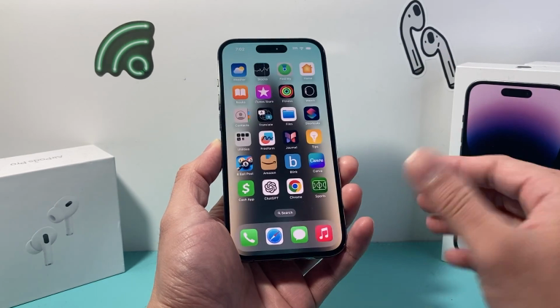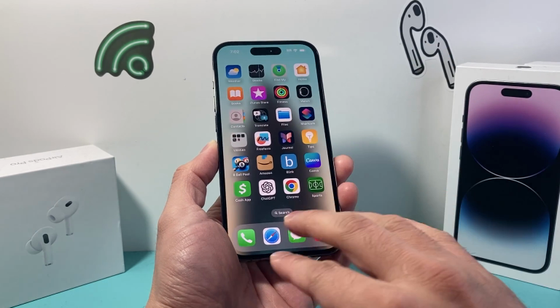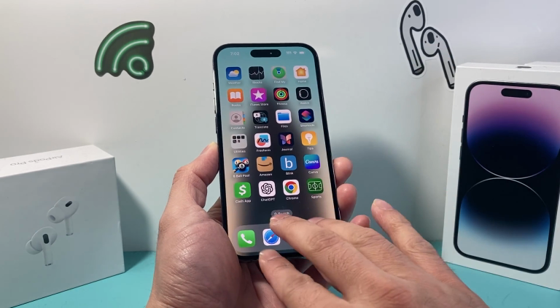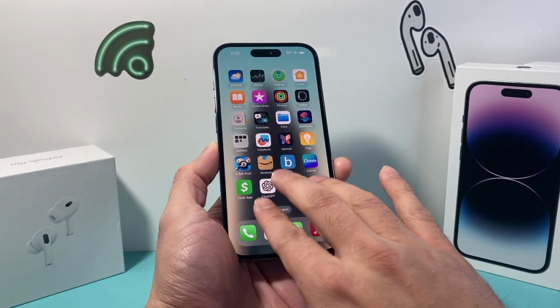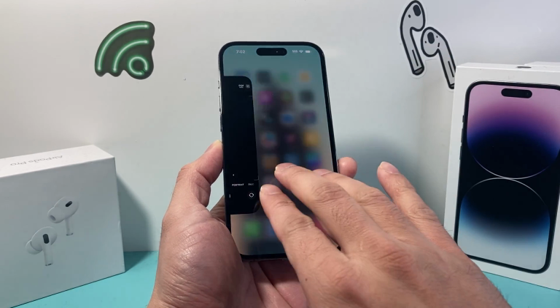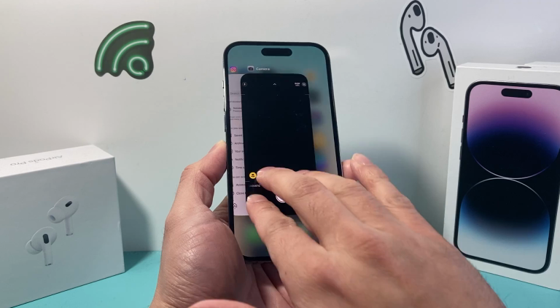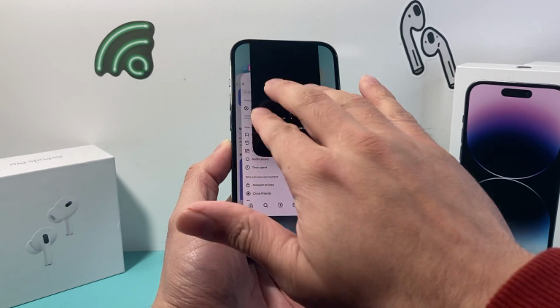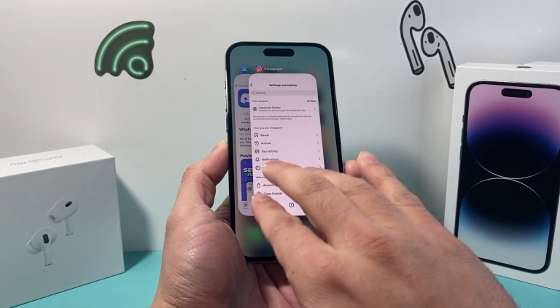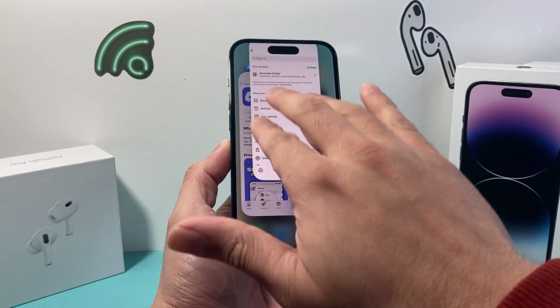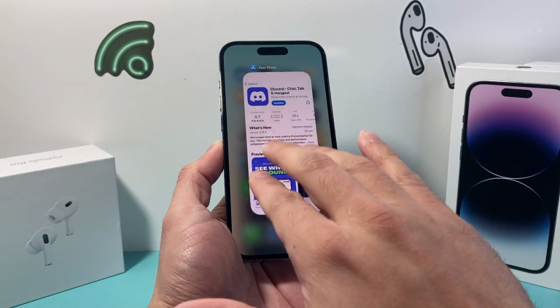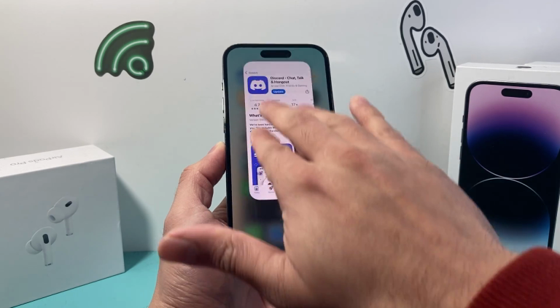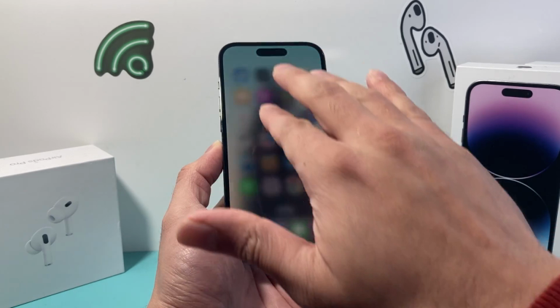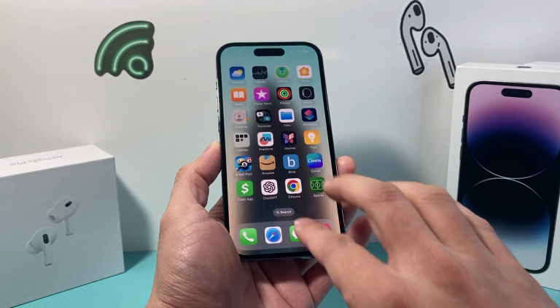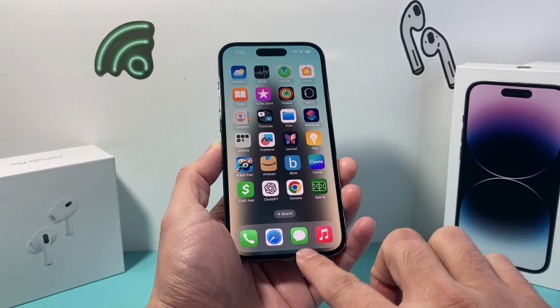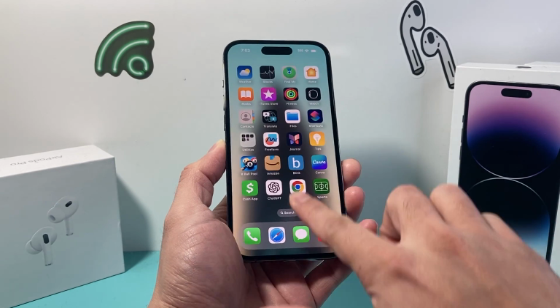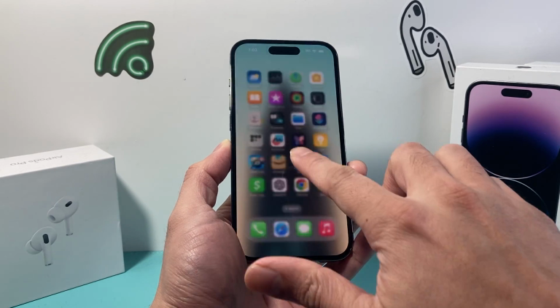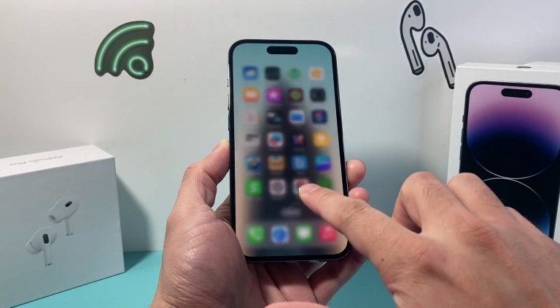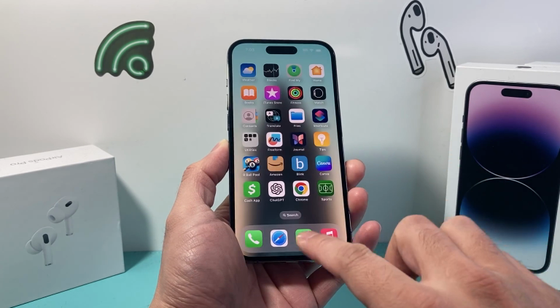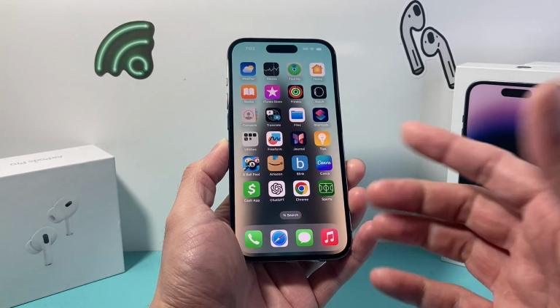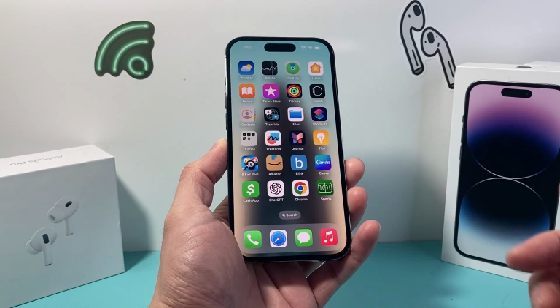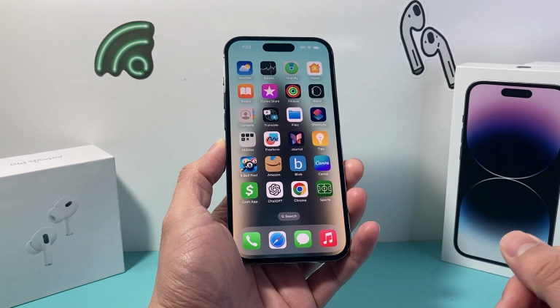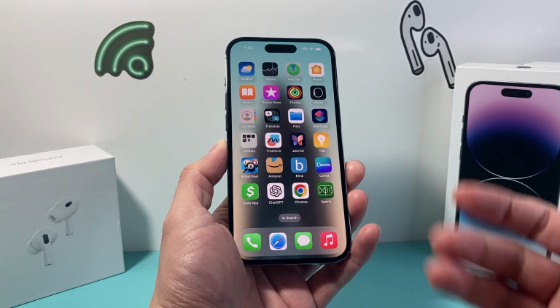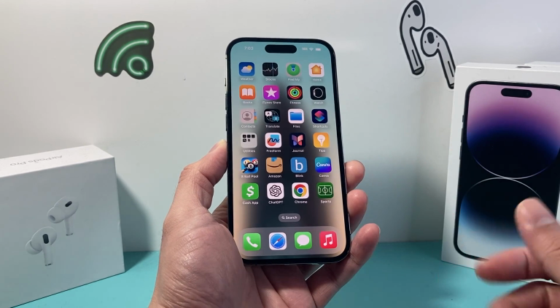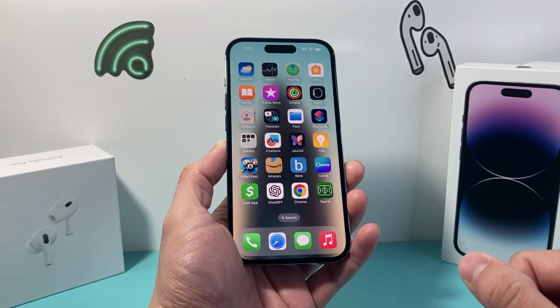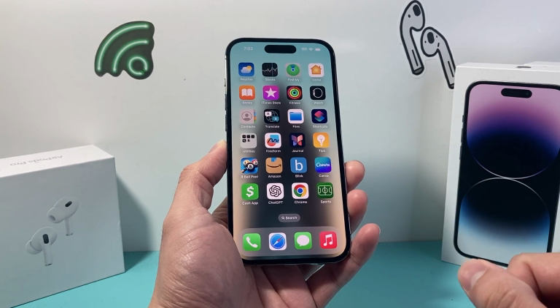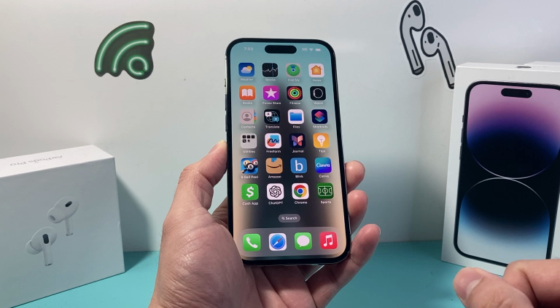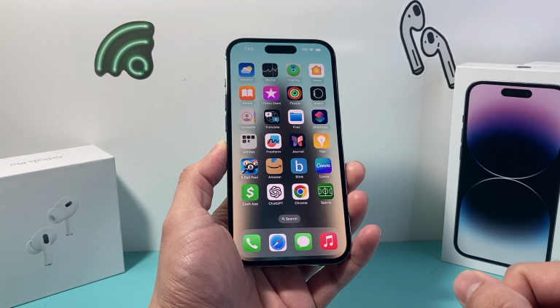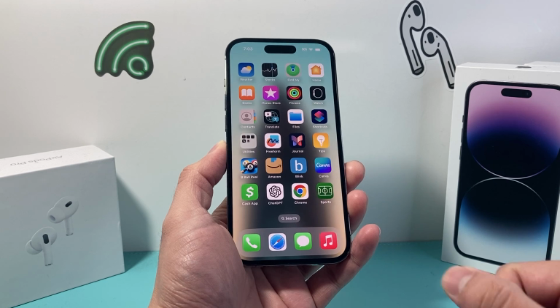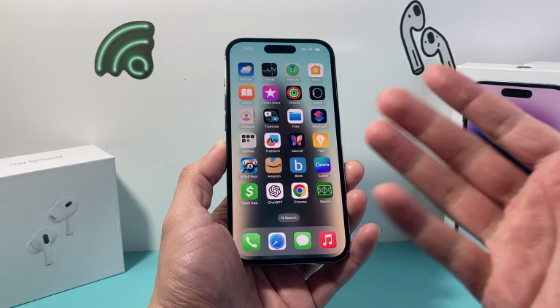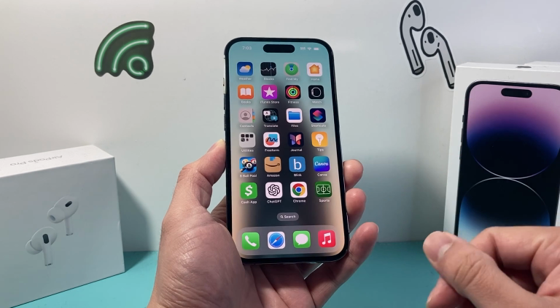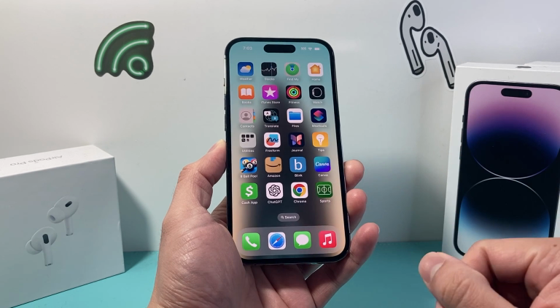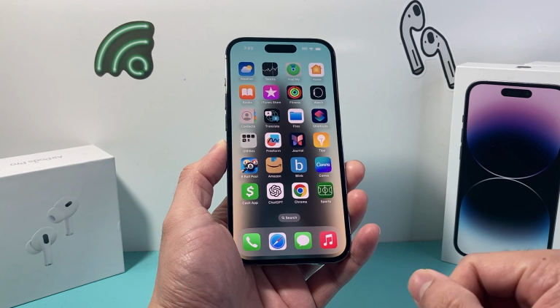And after you close them out, as you'll see here, we can just keep on doing it — swipe it up — and there are no more open or running apps in the background on our iPhone.